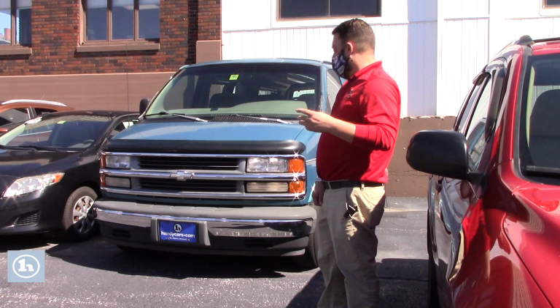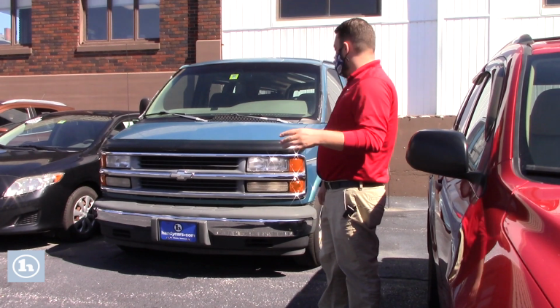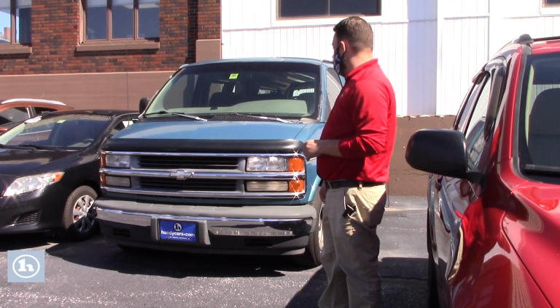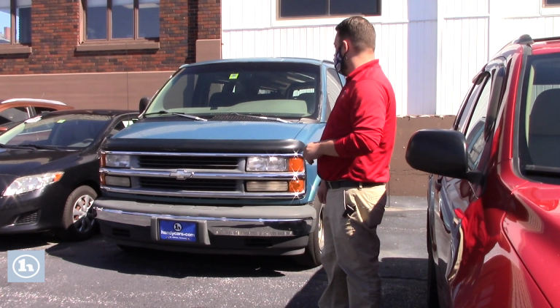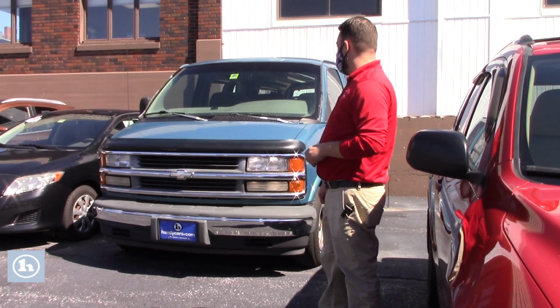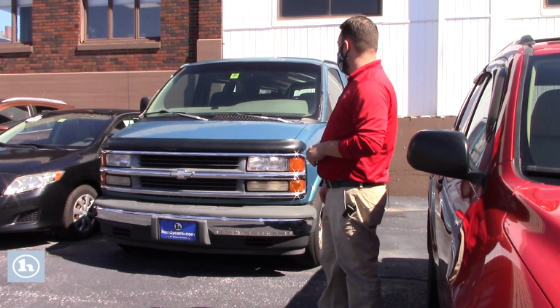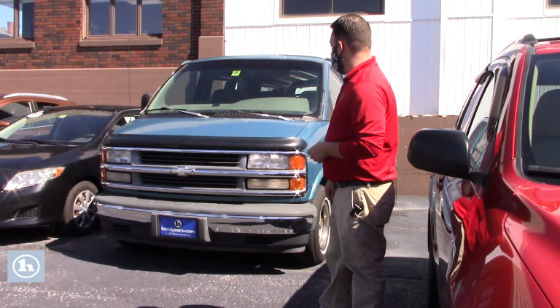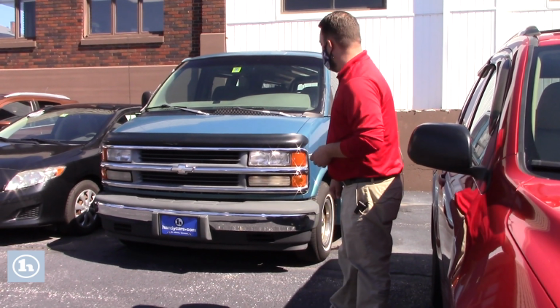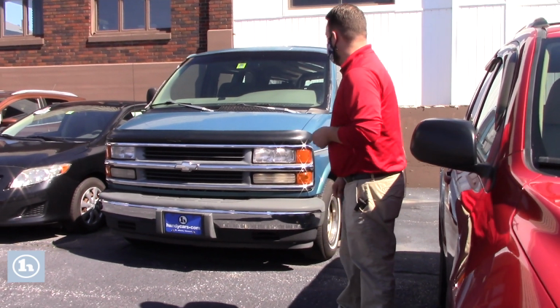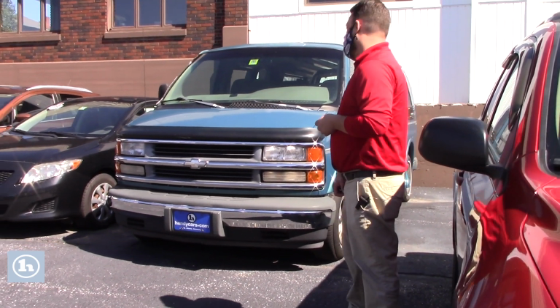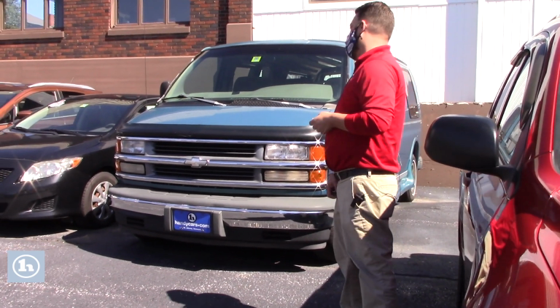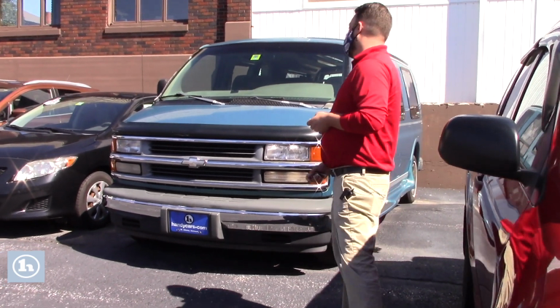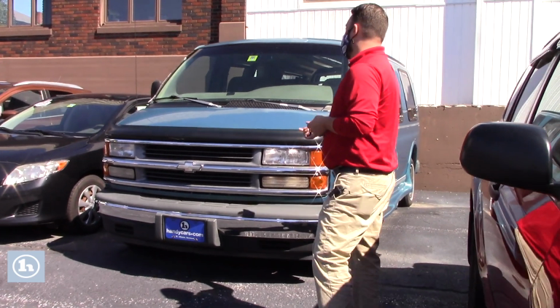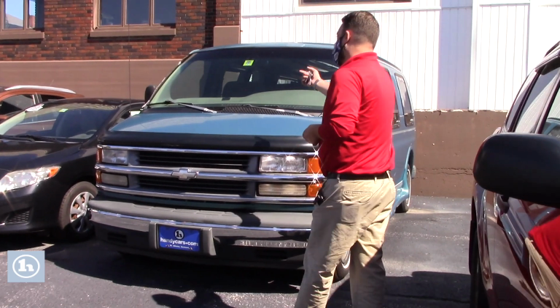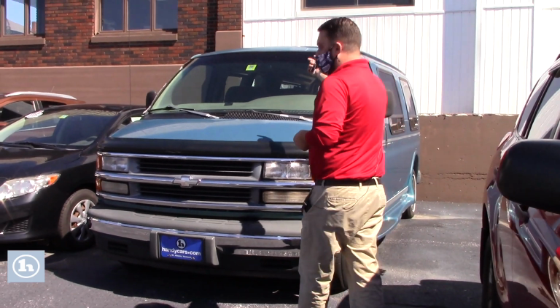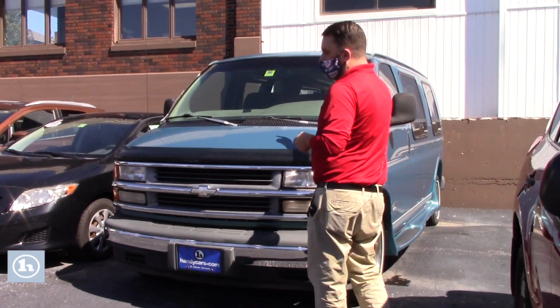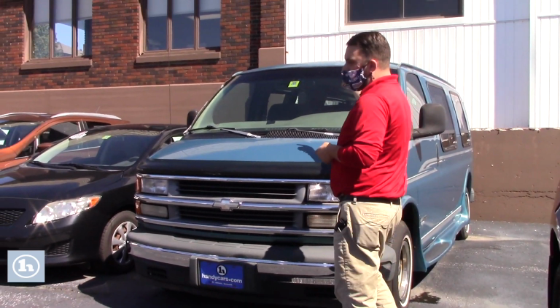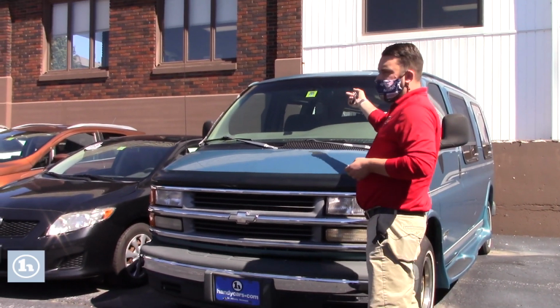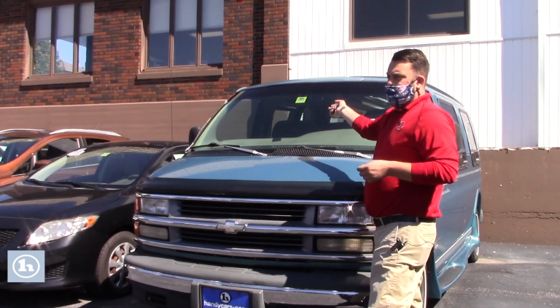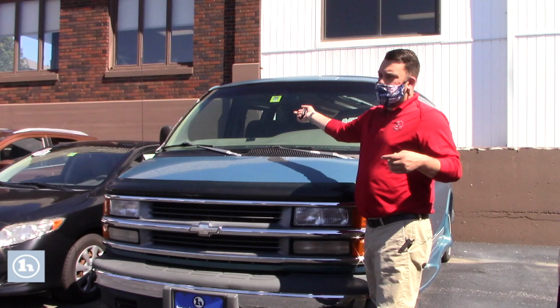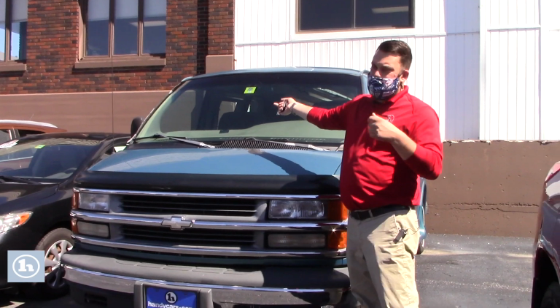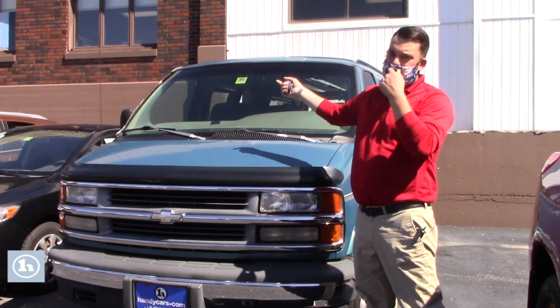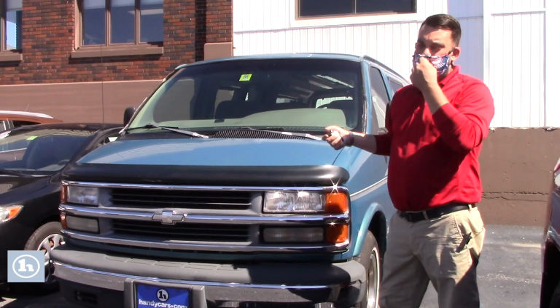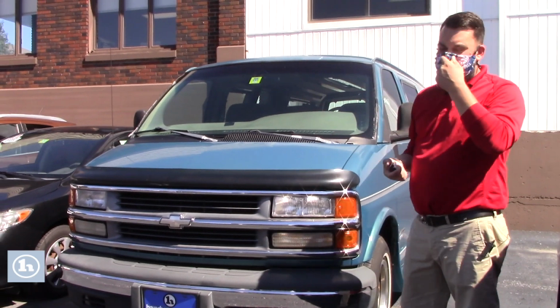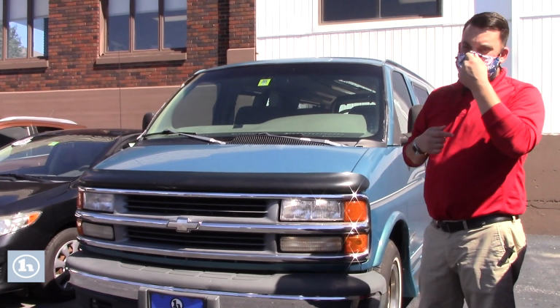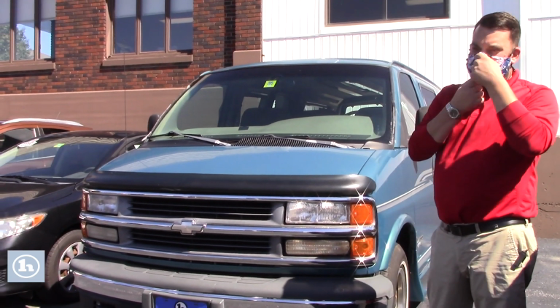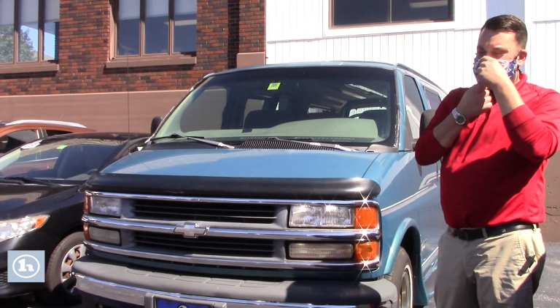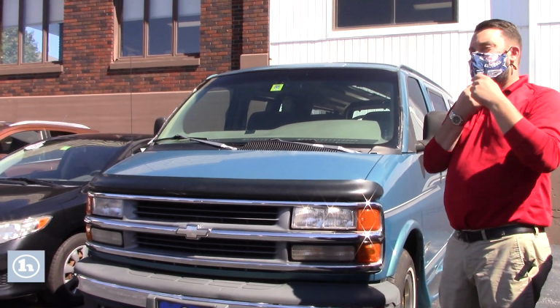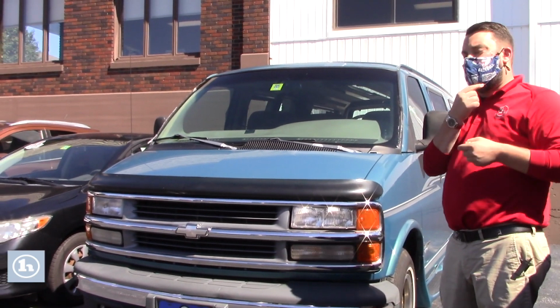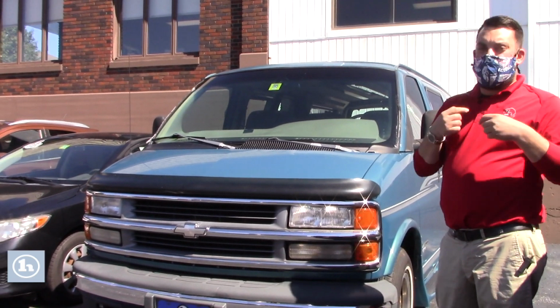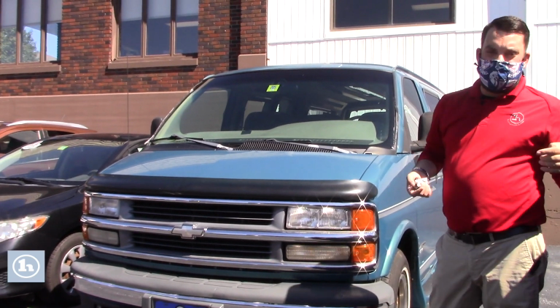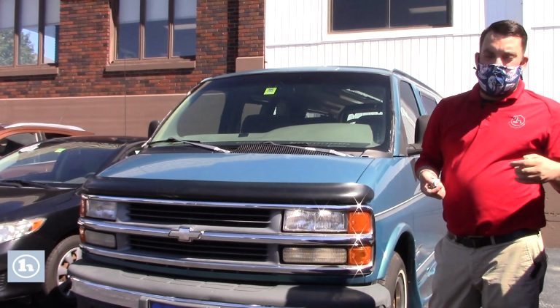Gonna take you on a quick tour around the vehicle. As you can see, we've got a yellow 2 on this, meaning it was inspected in February of this year.